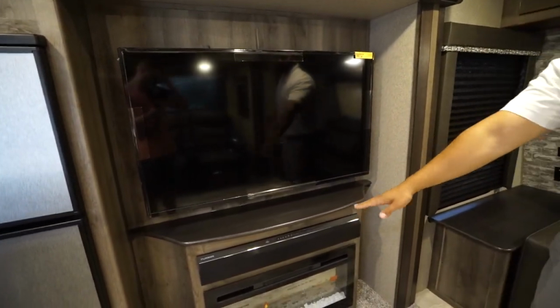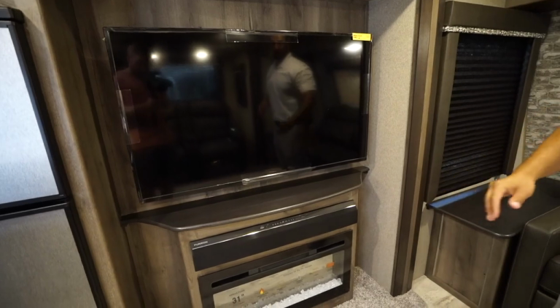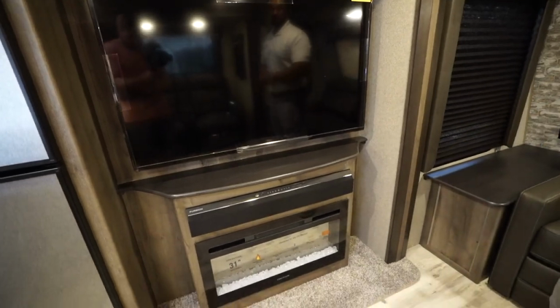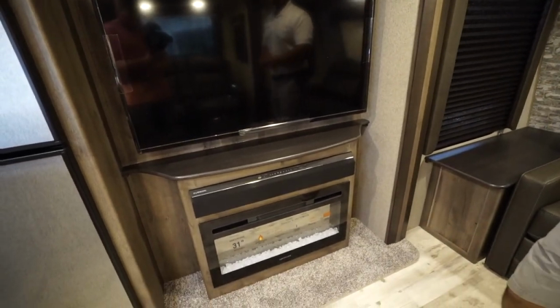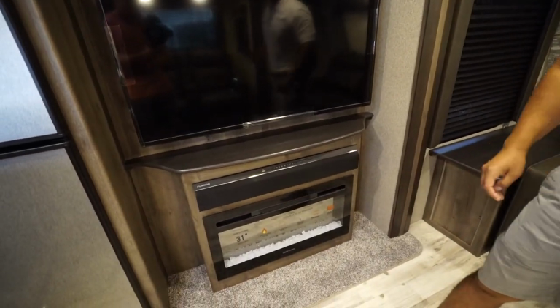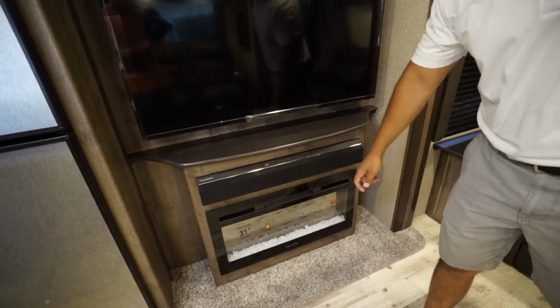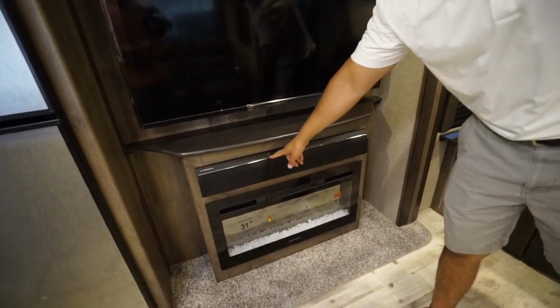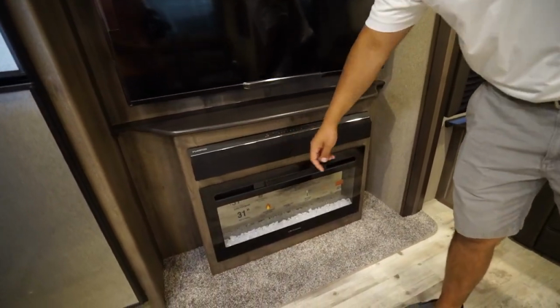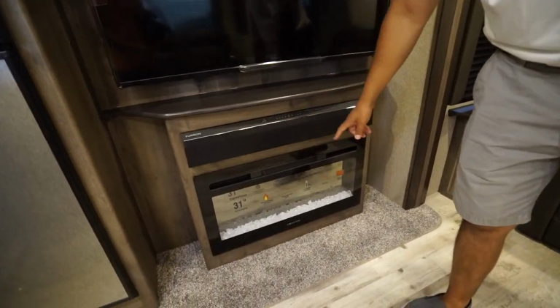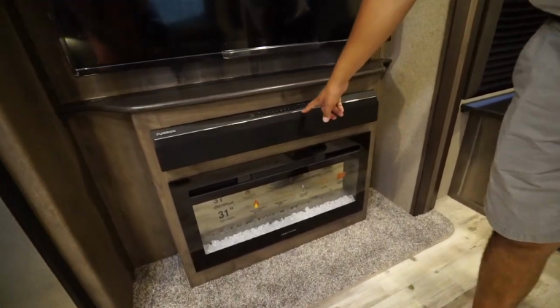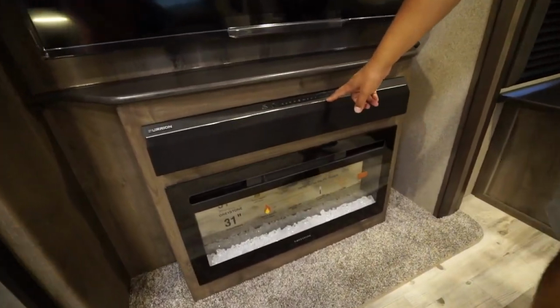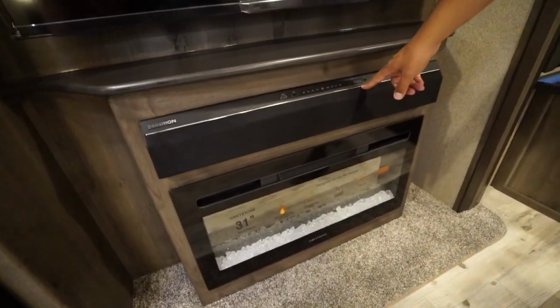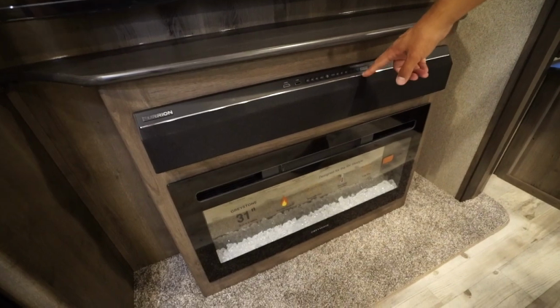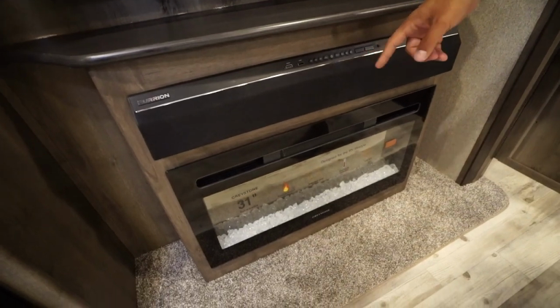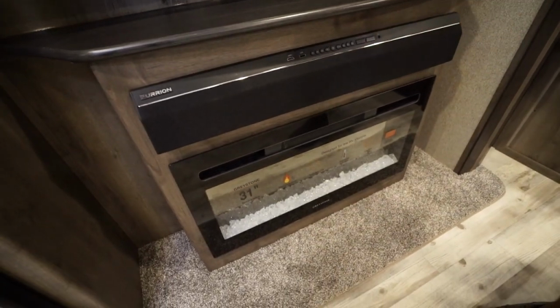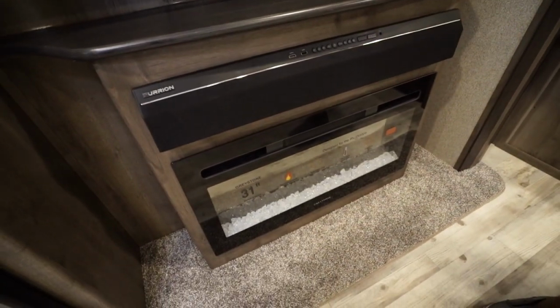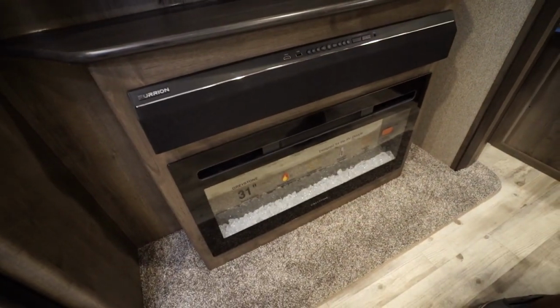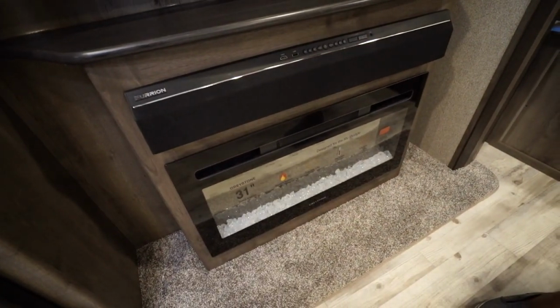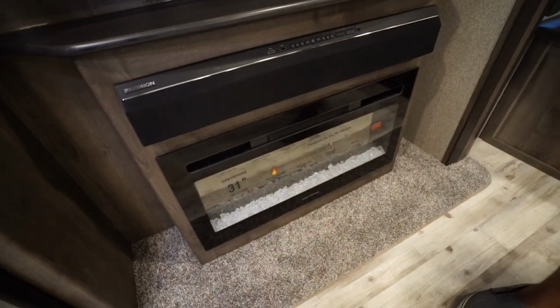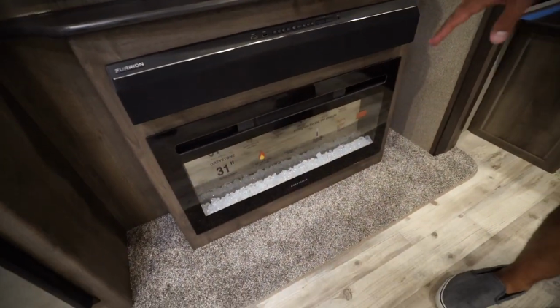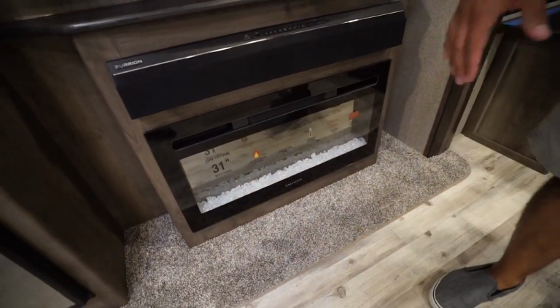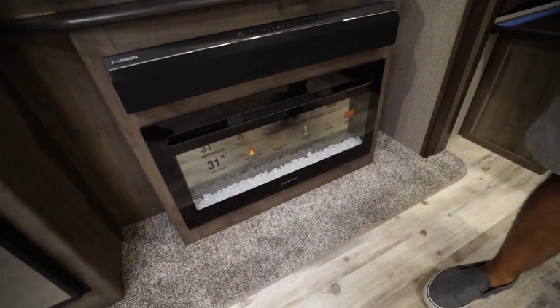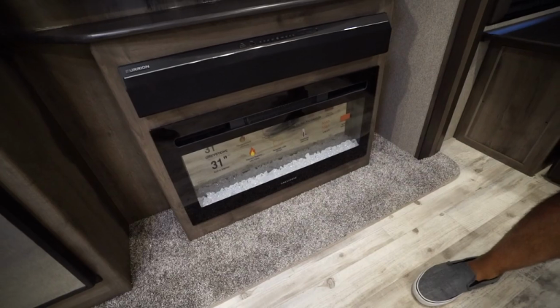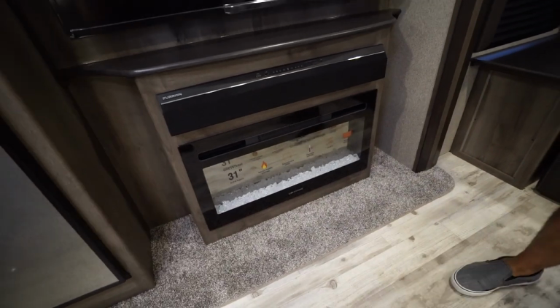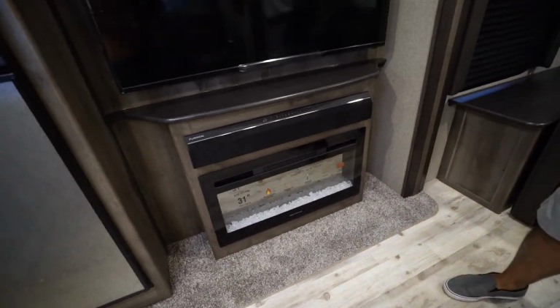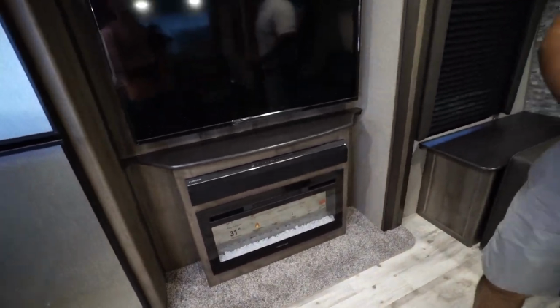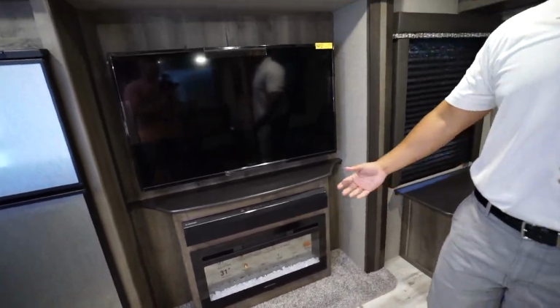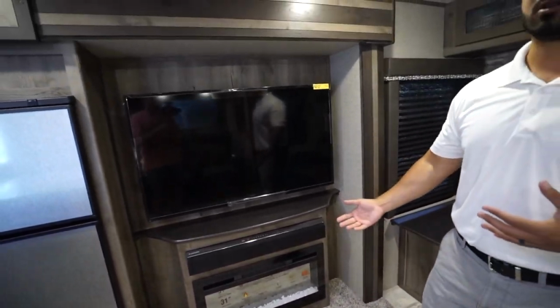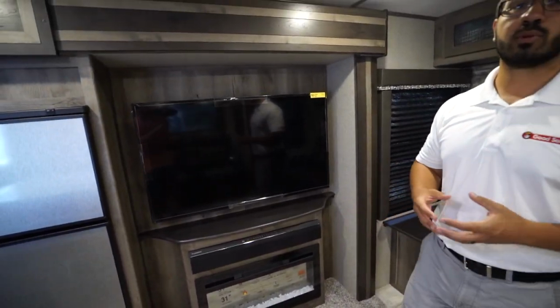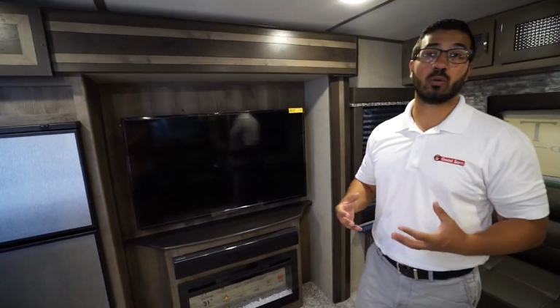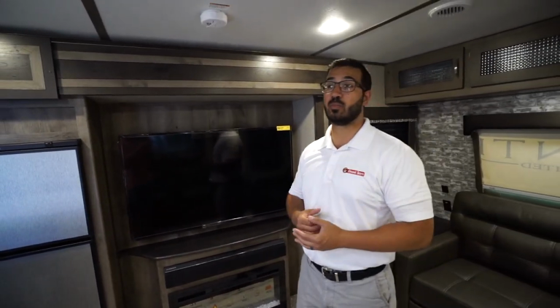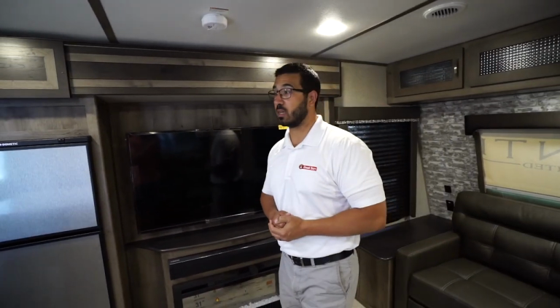There's a sound bar underneath with great sound quality and an HDMI port. It is dual zone for the speakers inside as well as the speakers outside. Directly underneath that is your electric fireplace which not only looks great but is also a space heater.